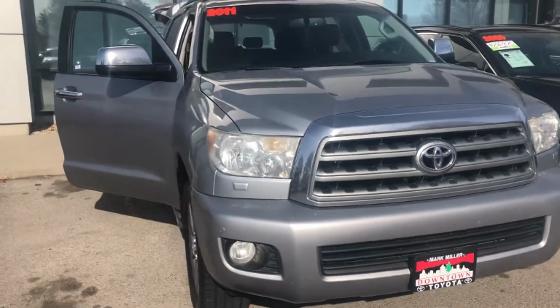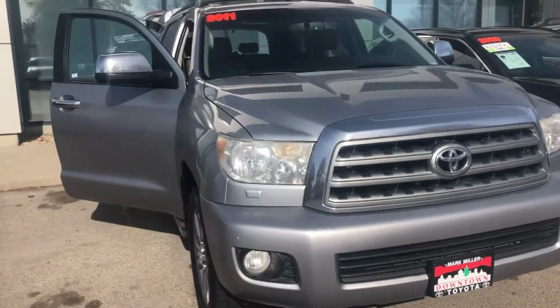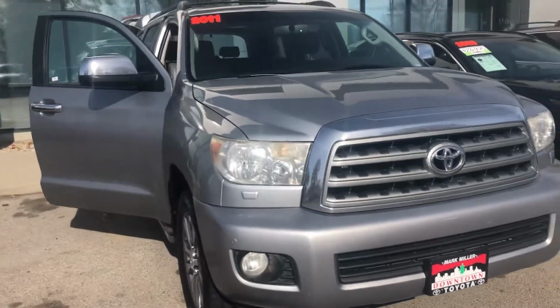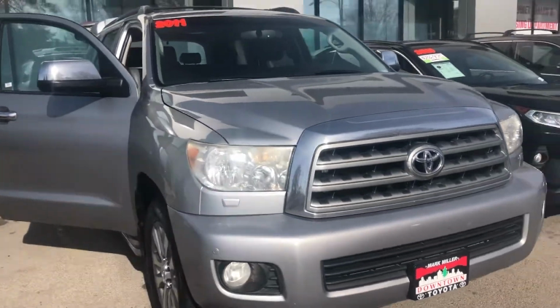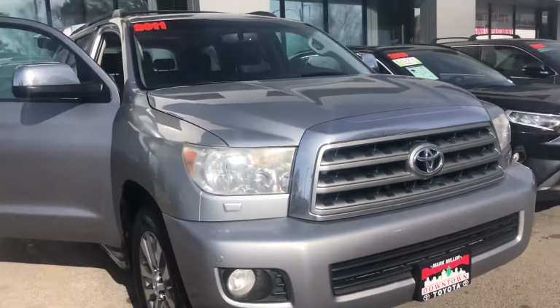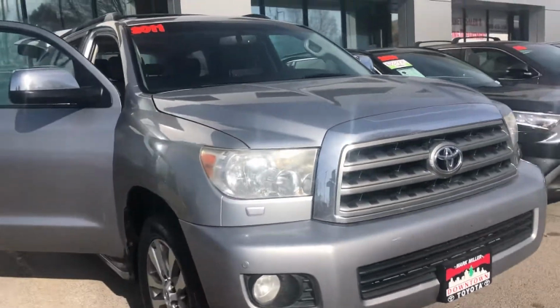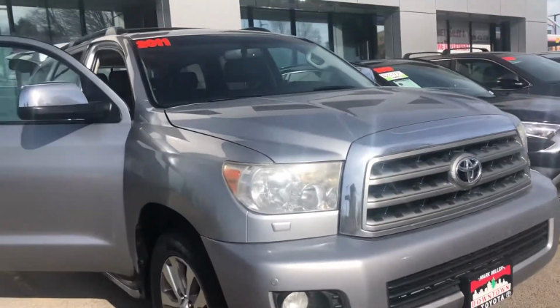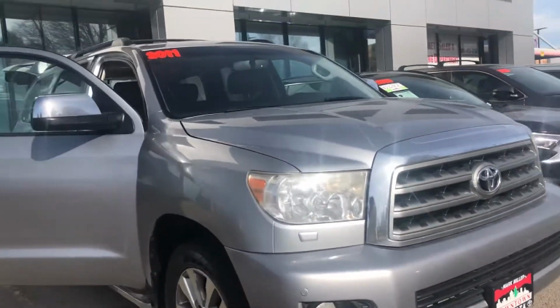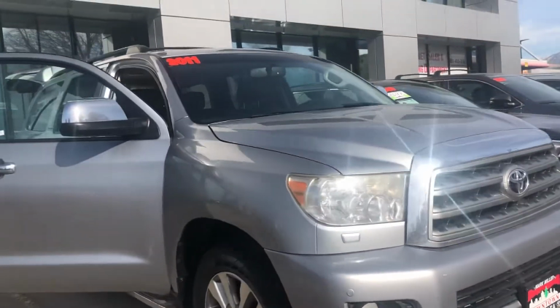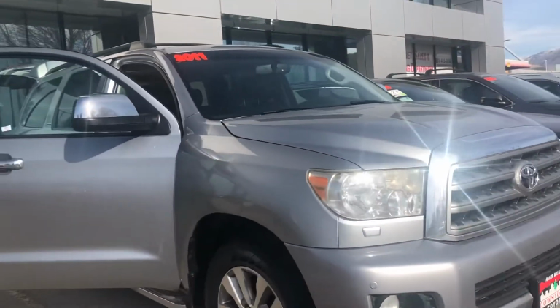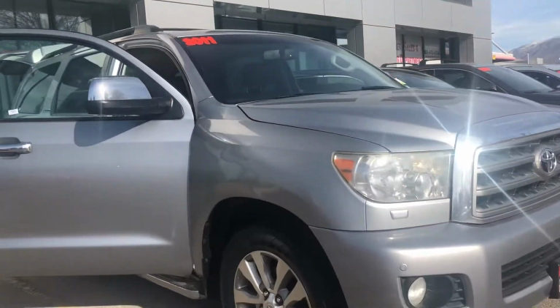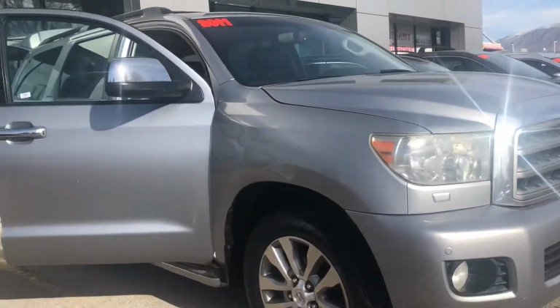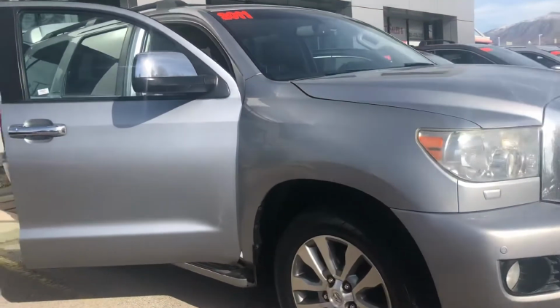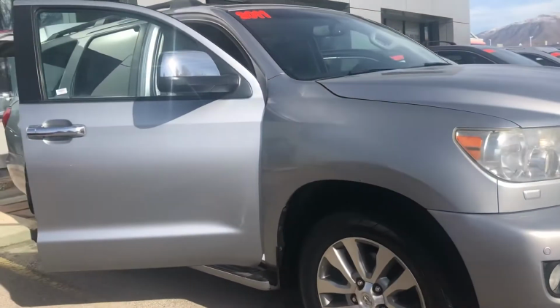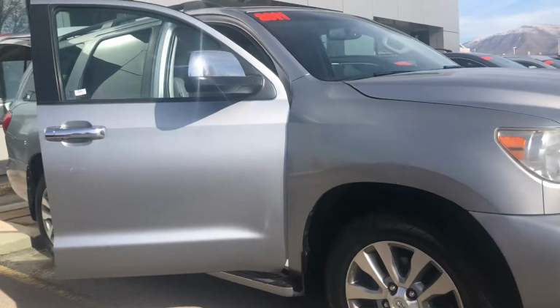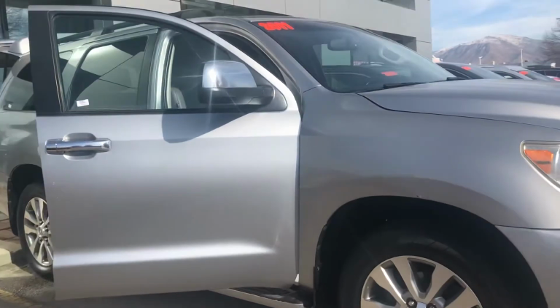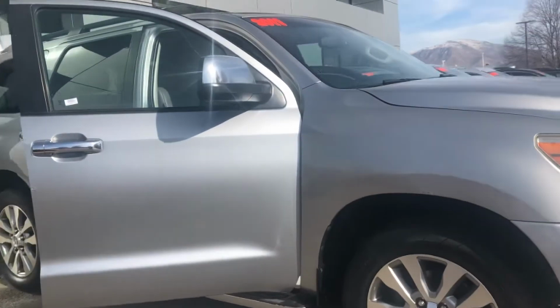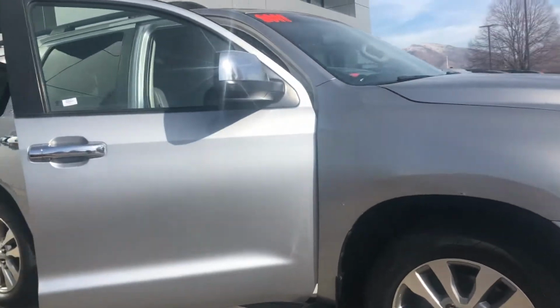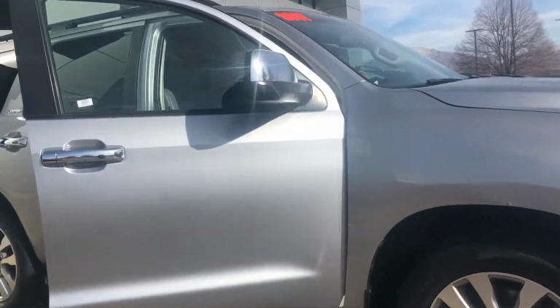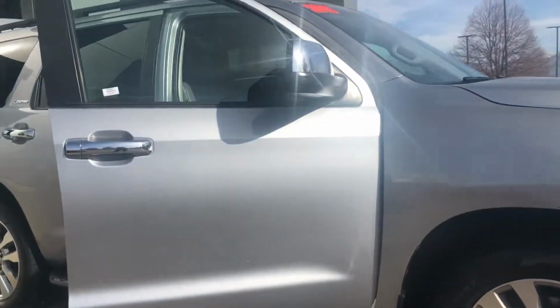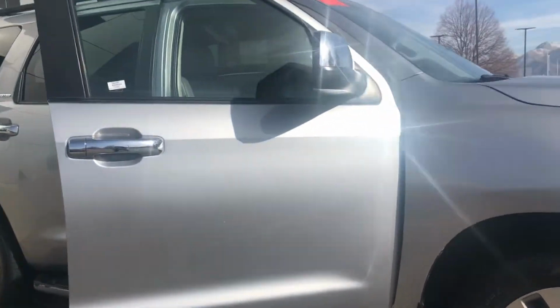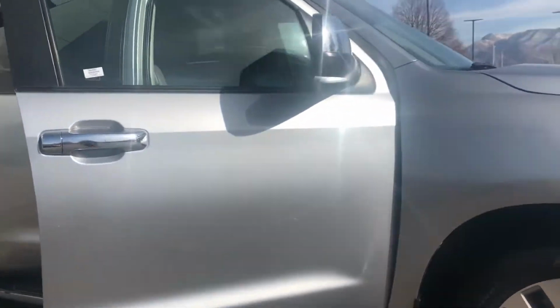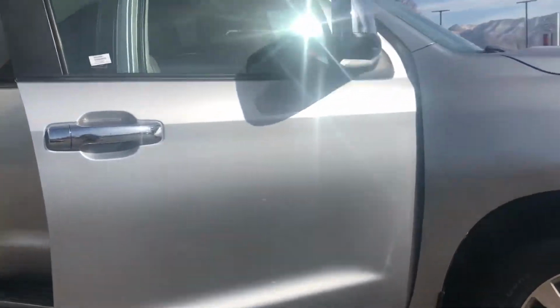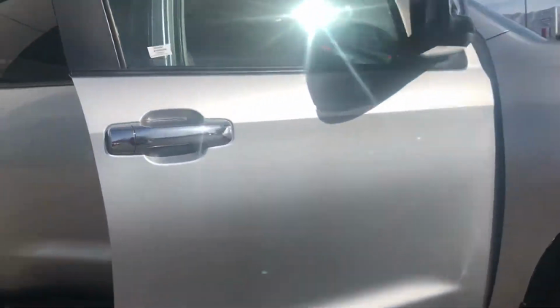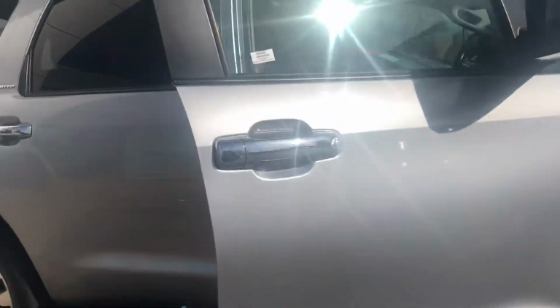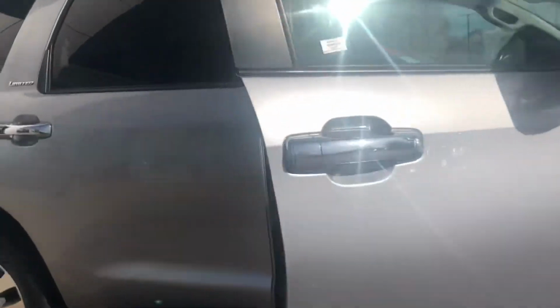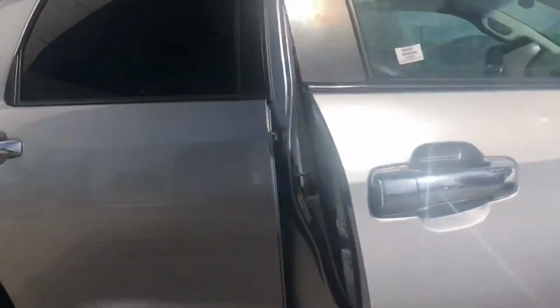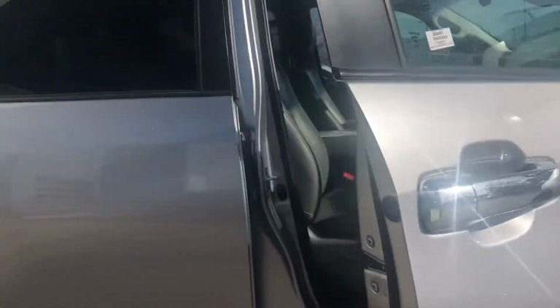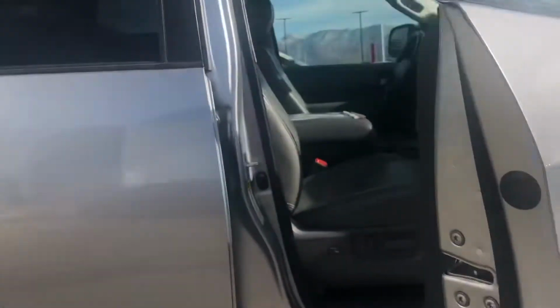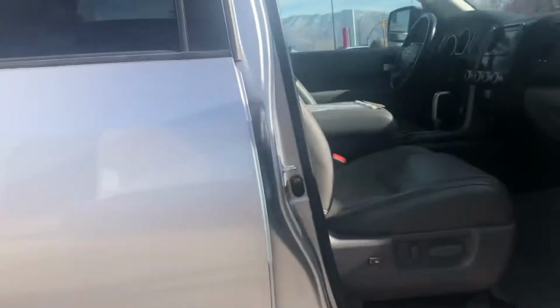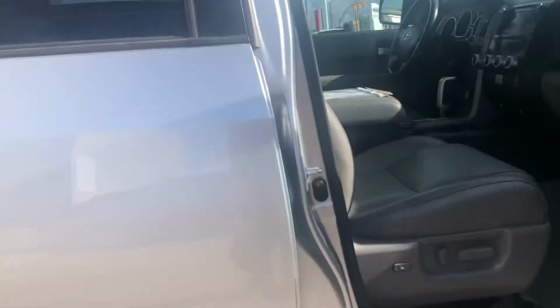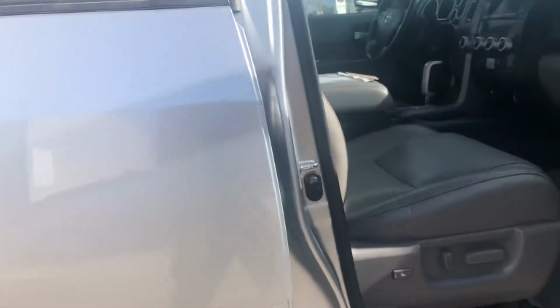Hello, this is Sam here from Mark Miller Toyota. Right here I have for you is a 2011 Toyota Sequoia Limited in the color silver.